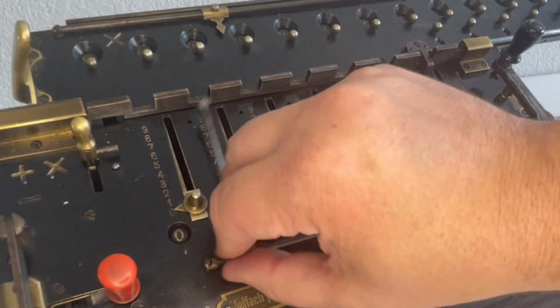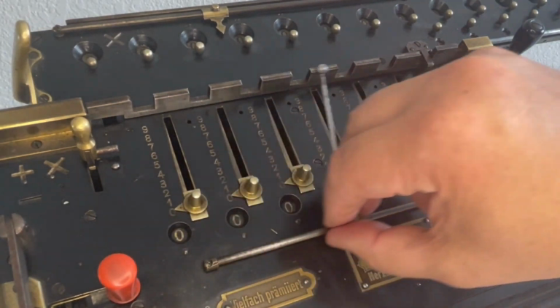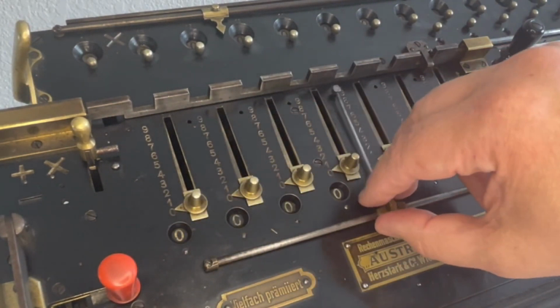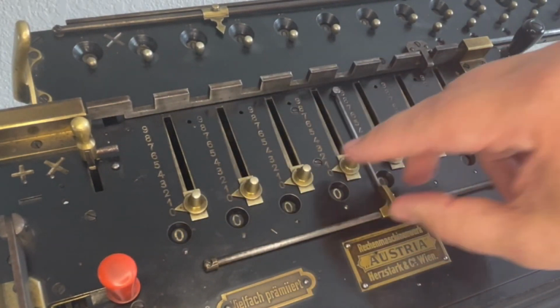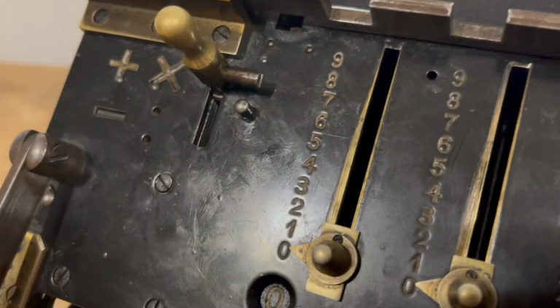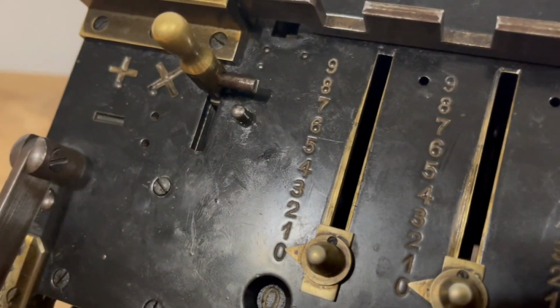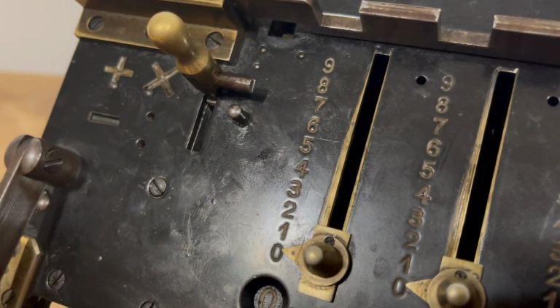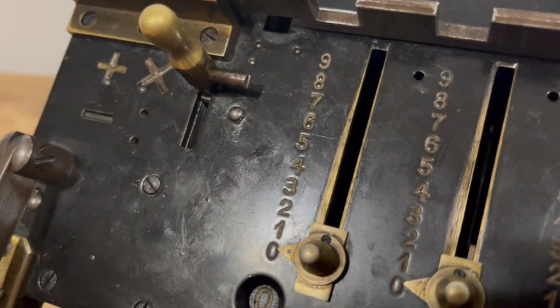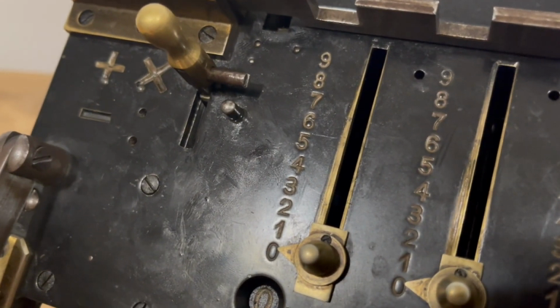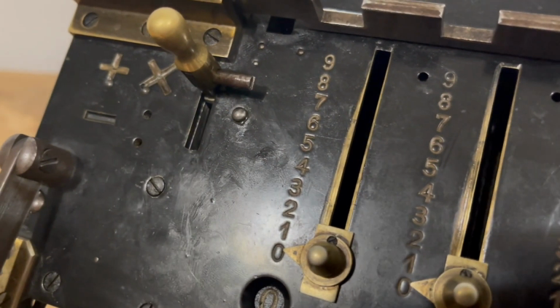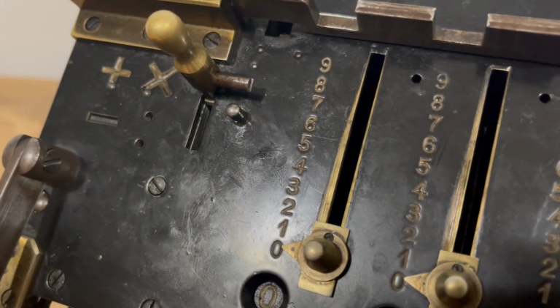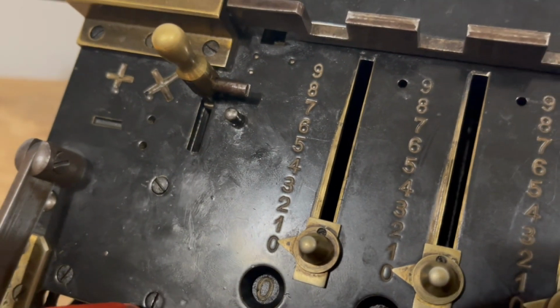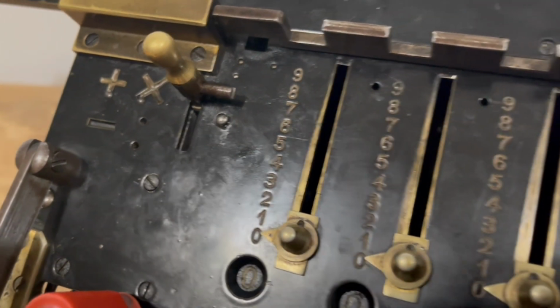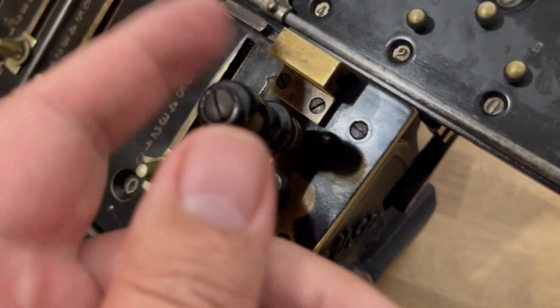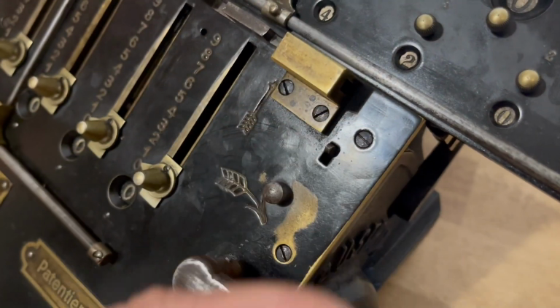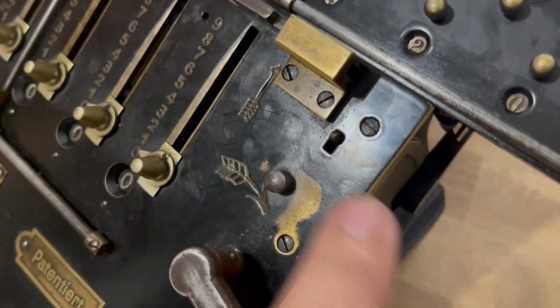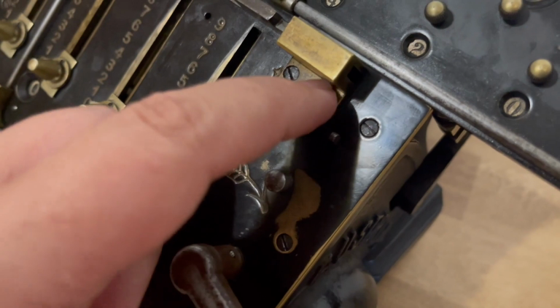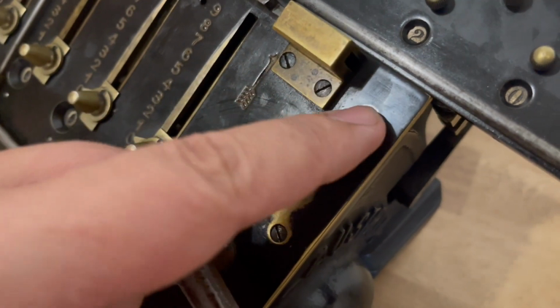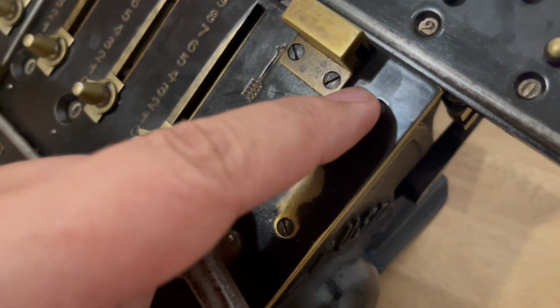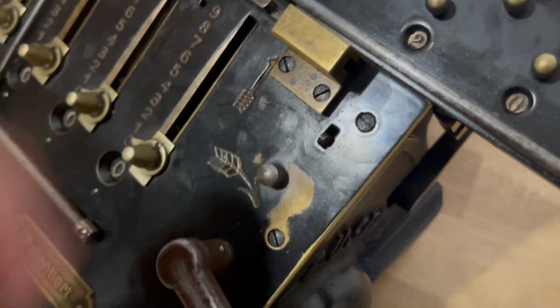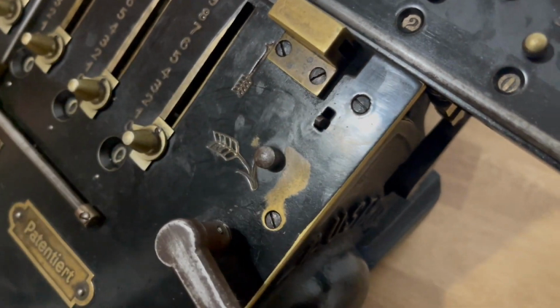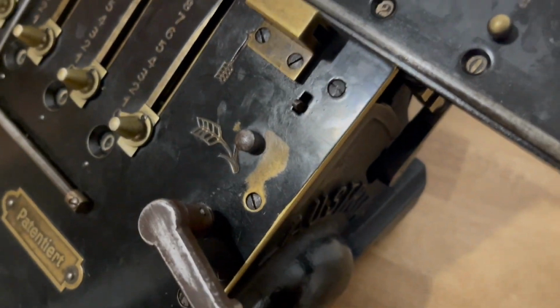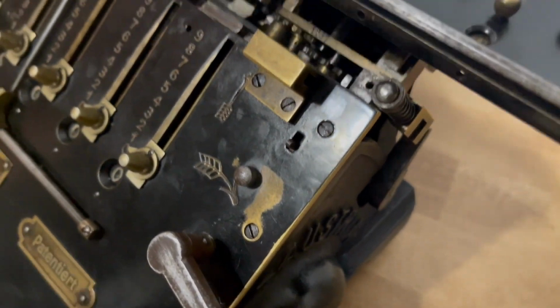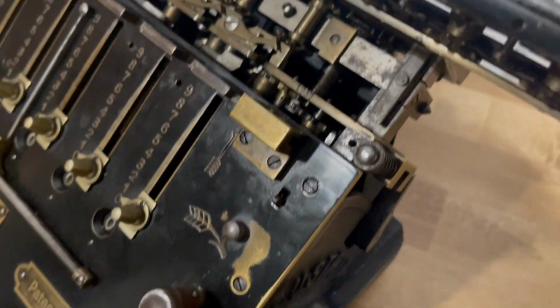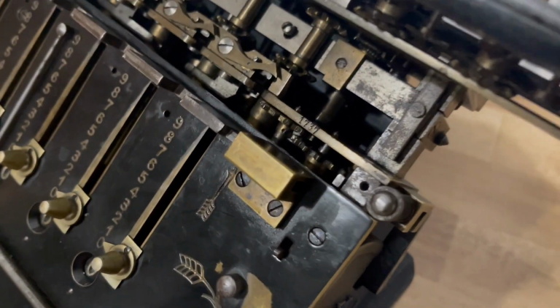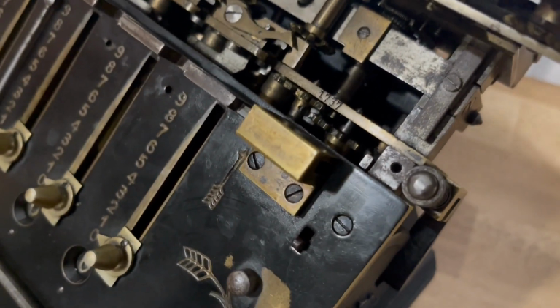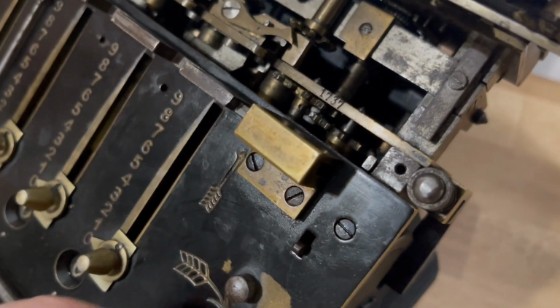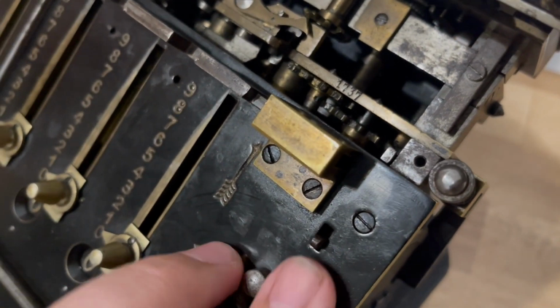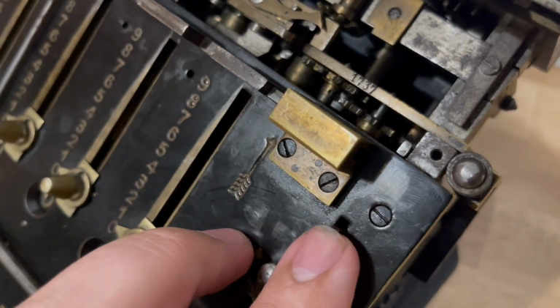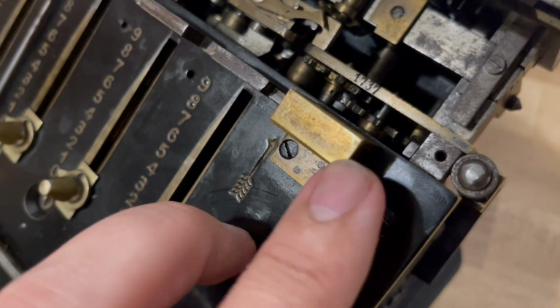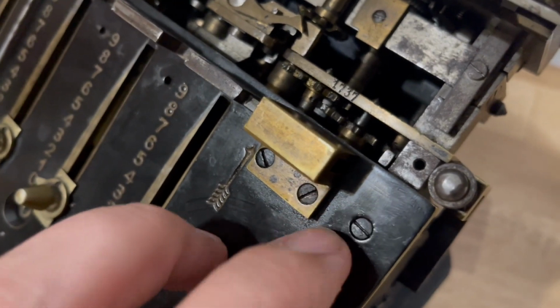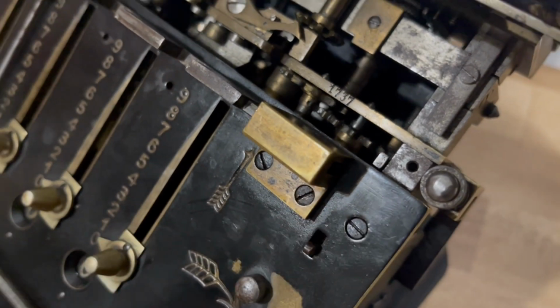The Model 5 has some safety lockouts. This one prevents the addition/subtraction lever from shifting during a crank. This one, when activated, prevents the crank from moving when the carriage is tilted up.